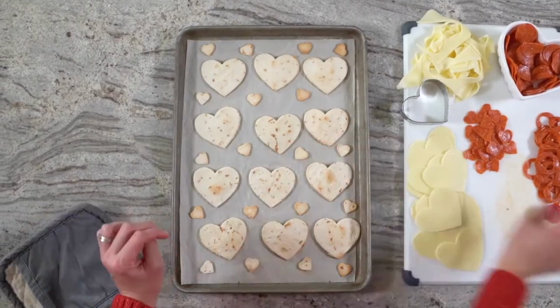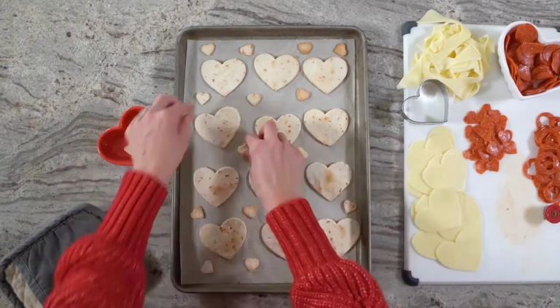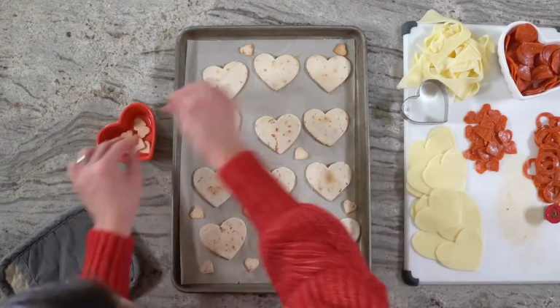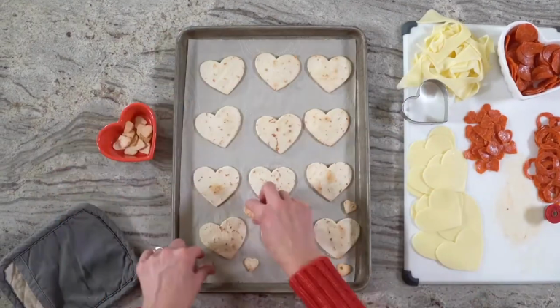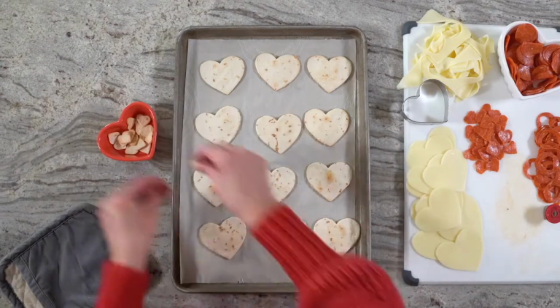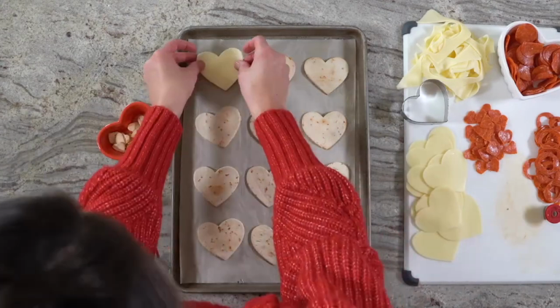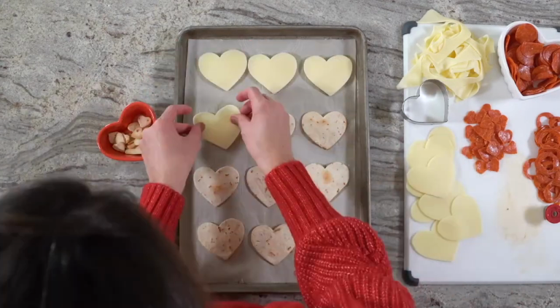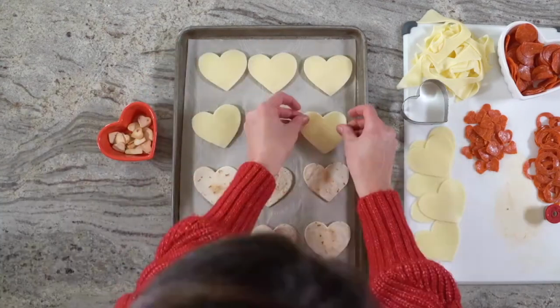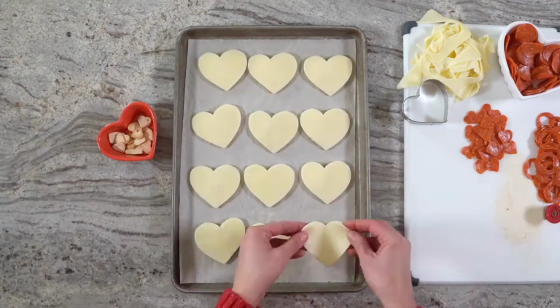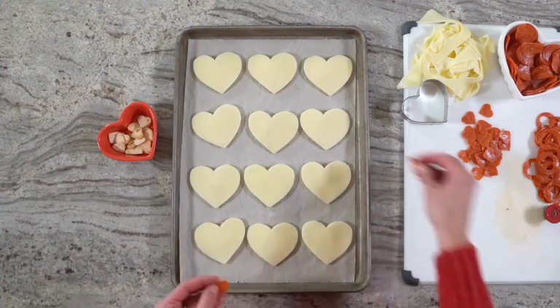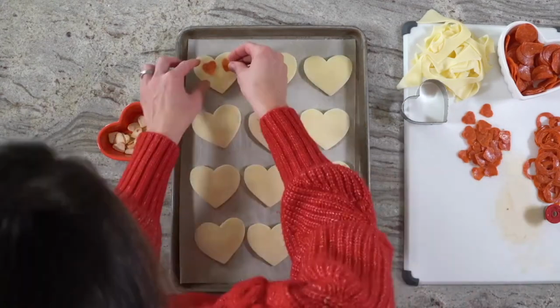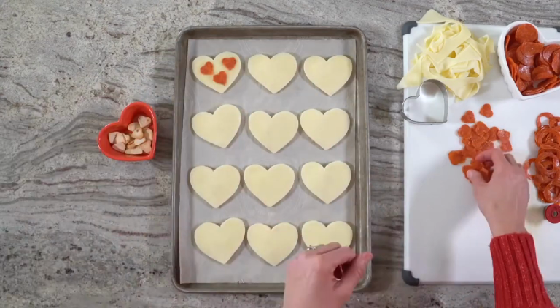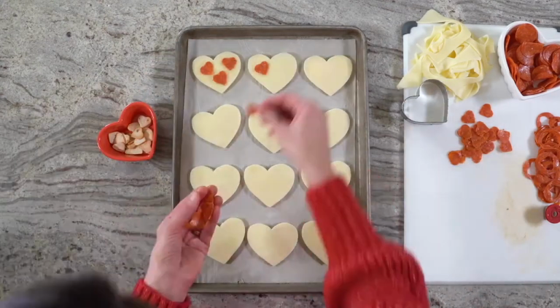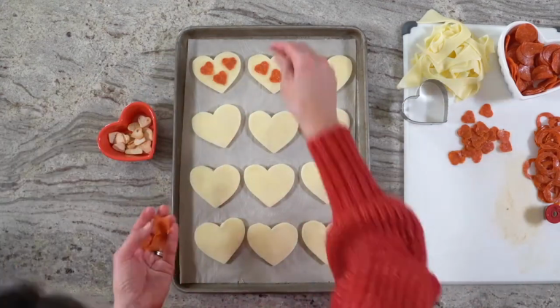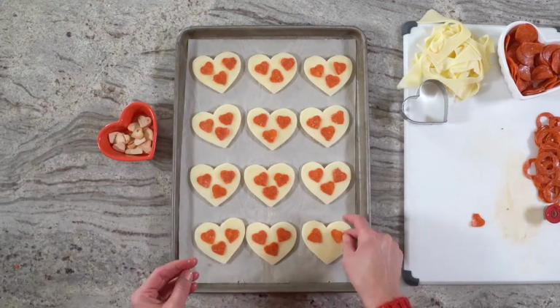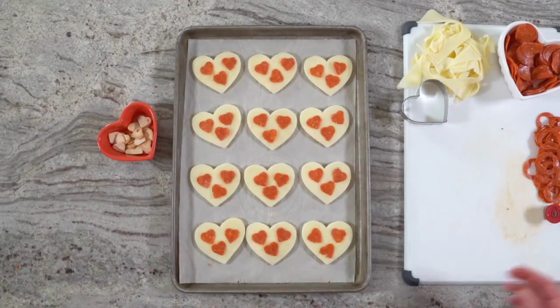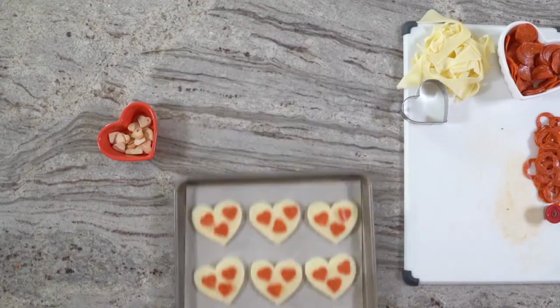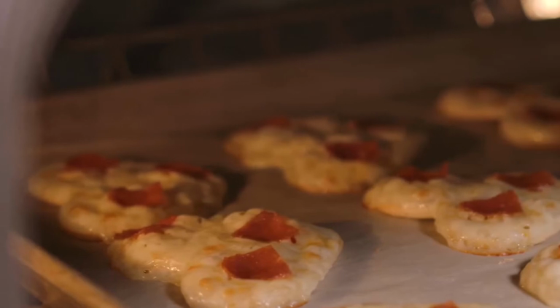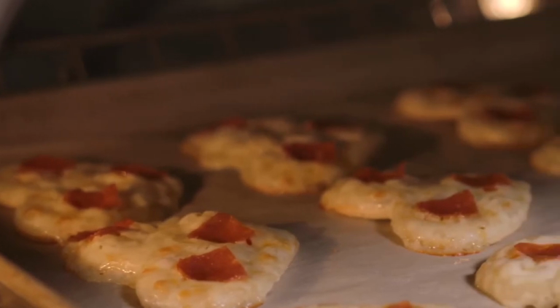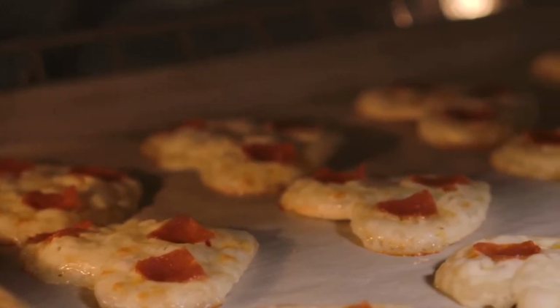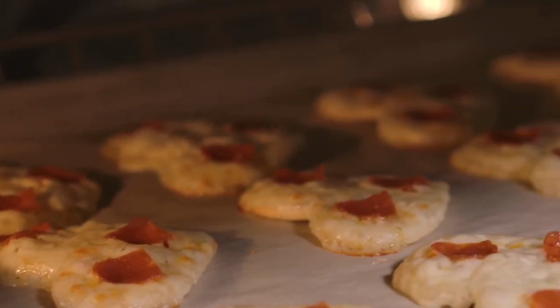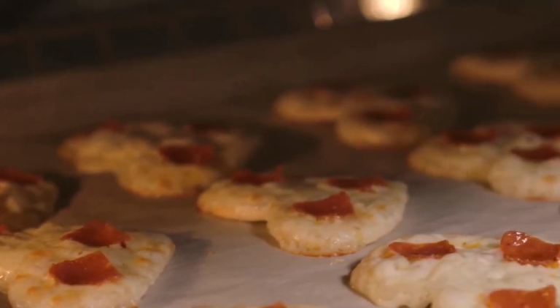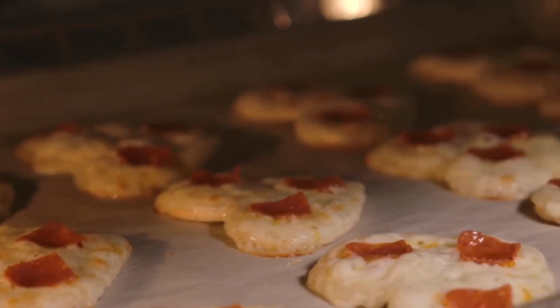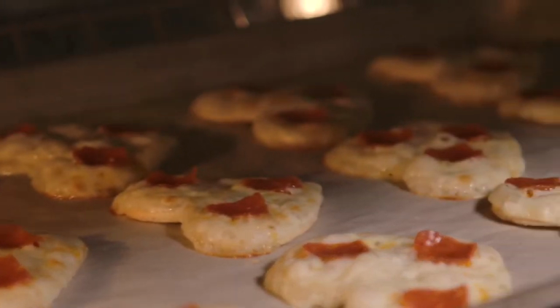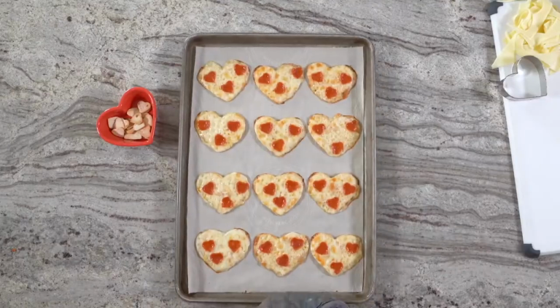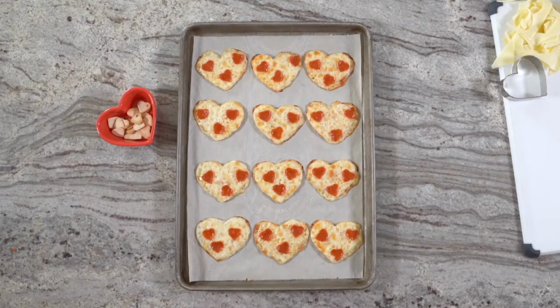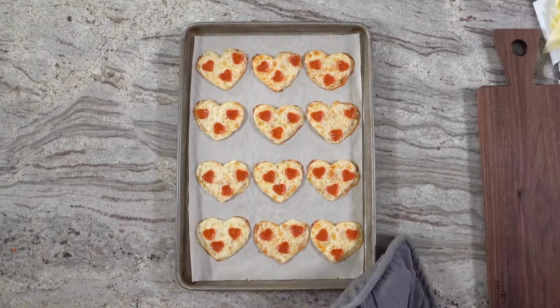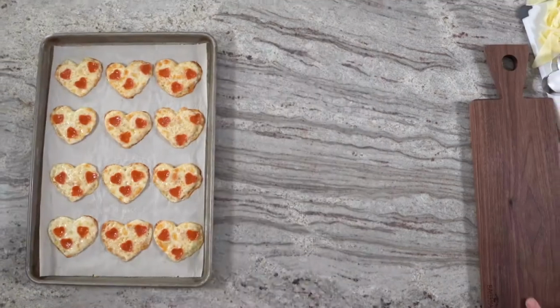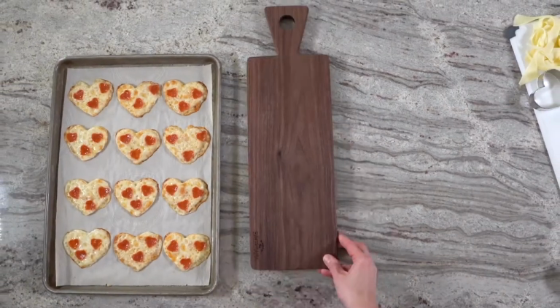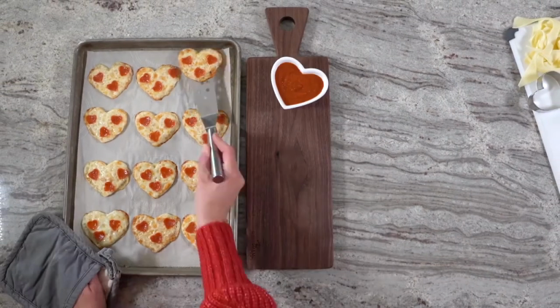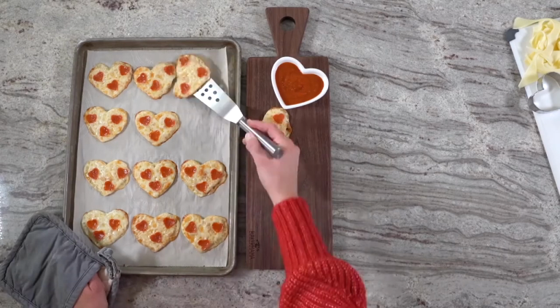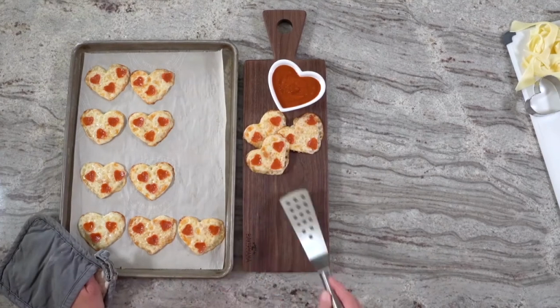Once the tortillas have baked, place a slice of mozzarella cheese on each tortilla and then 3 mini pepperonis. Return the tortillas to the oven and bake for about 5 minutes or until the cheese is bubbling and starting to turn golden brown in spots.